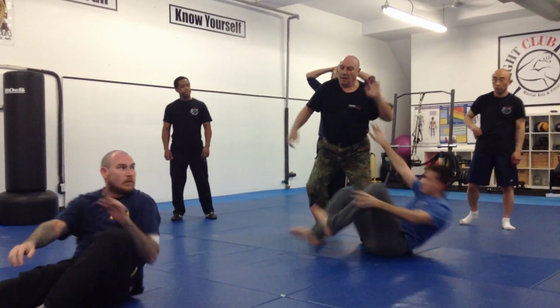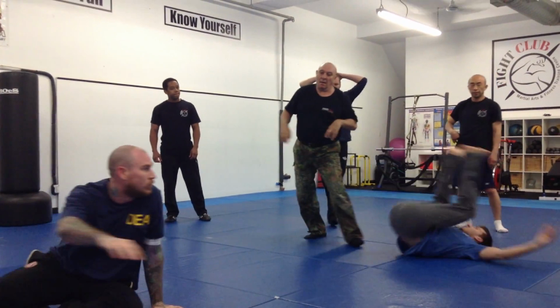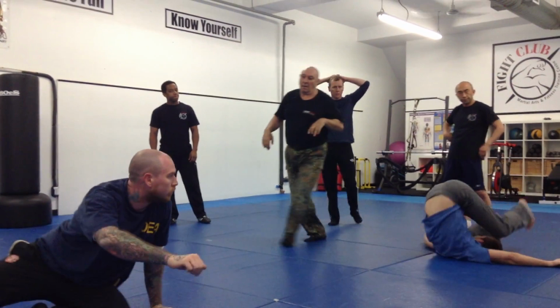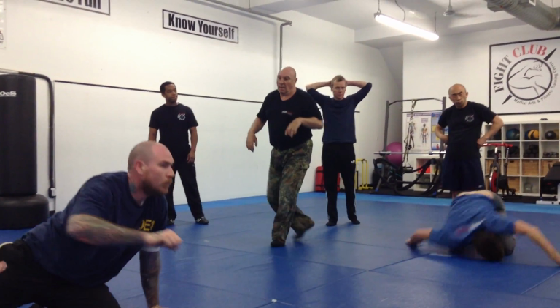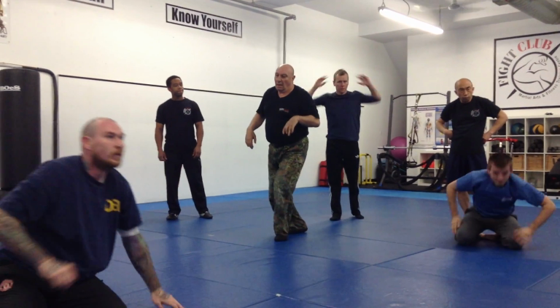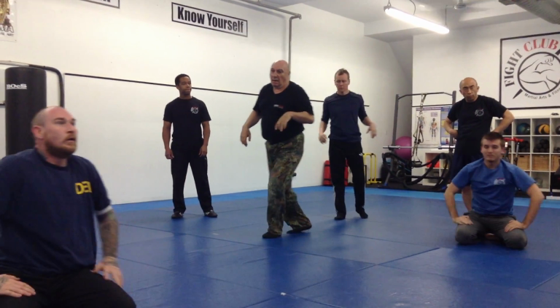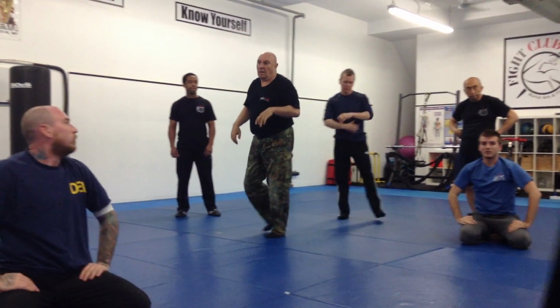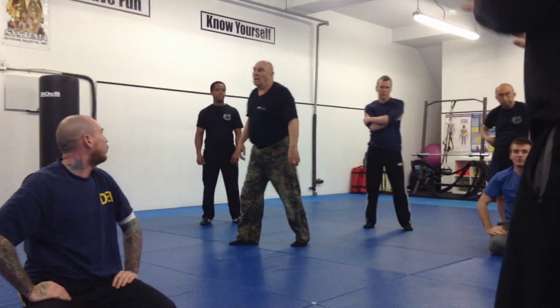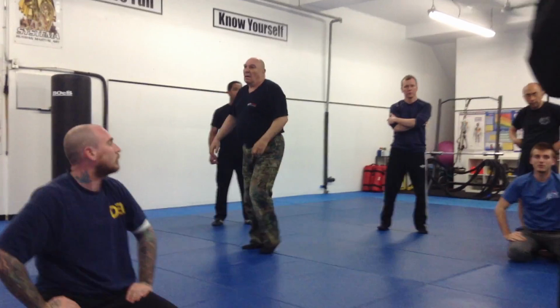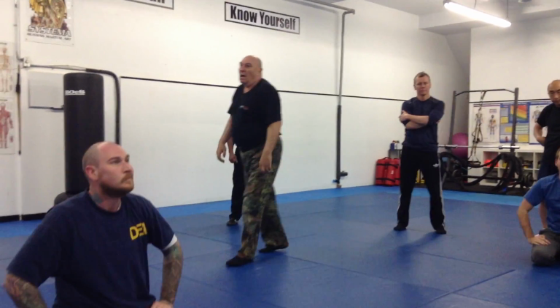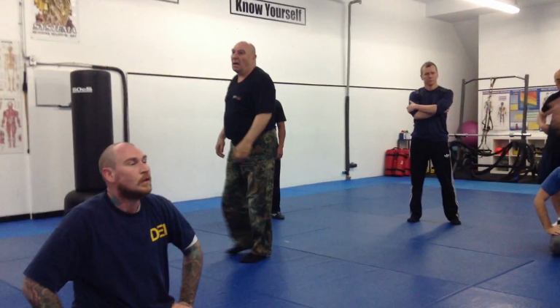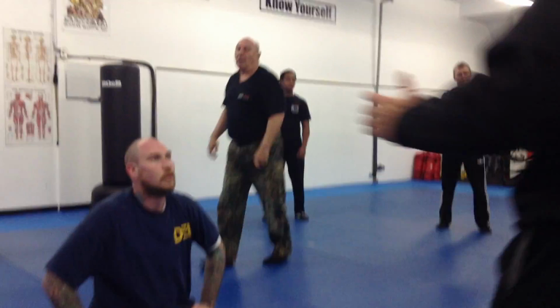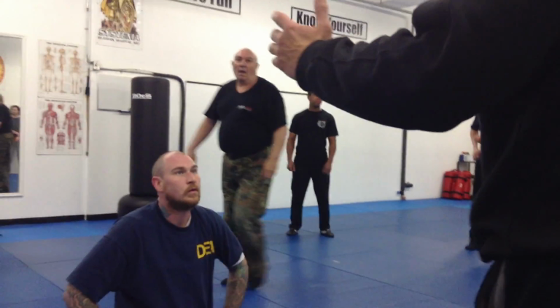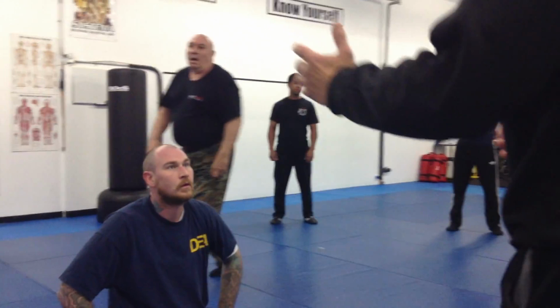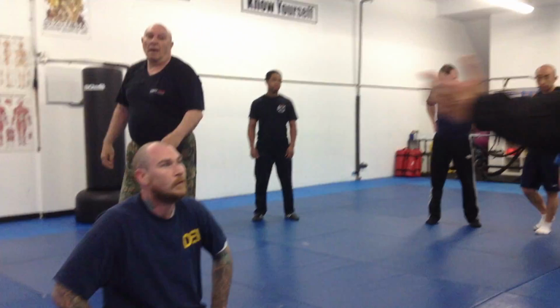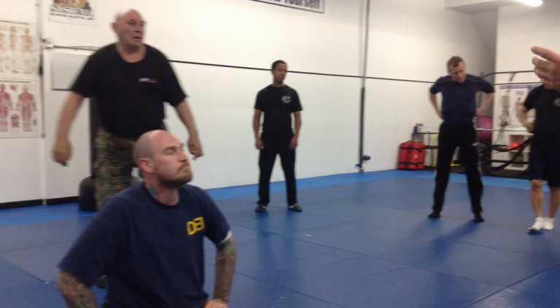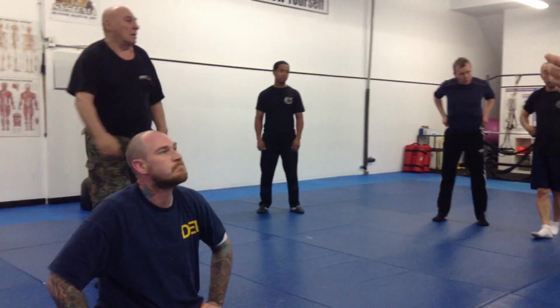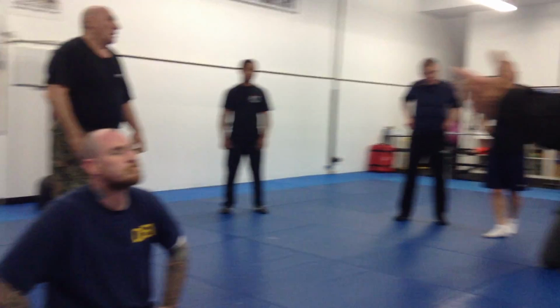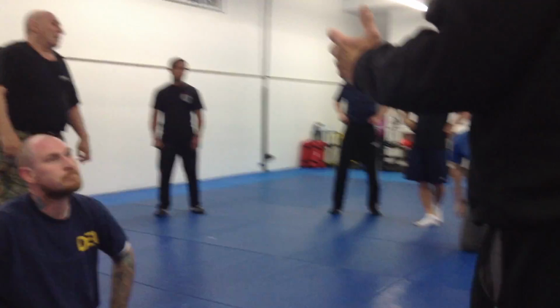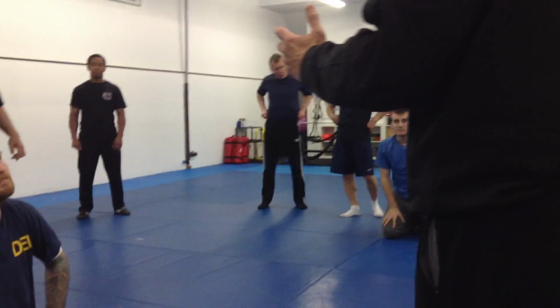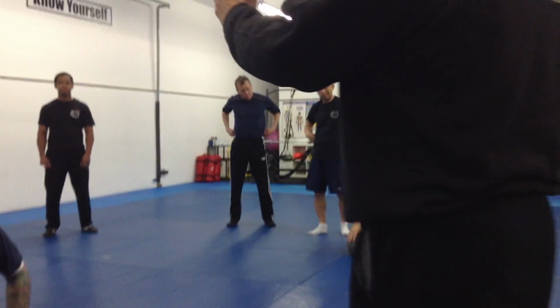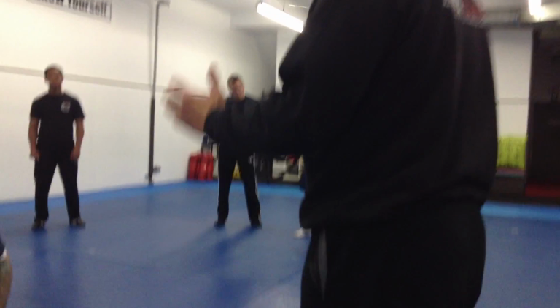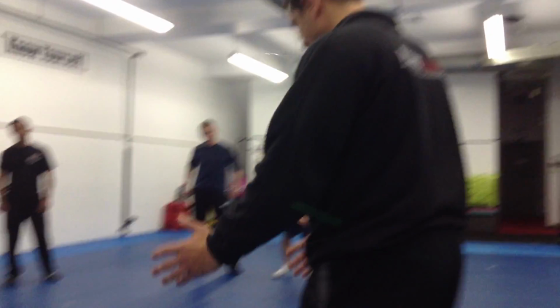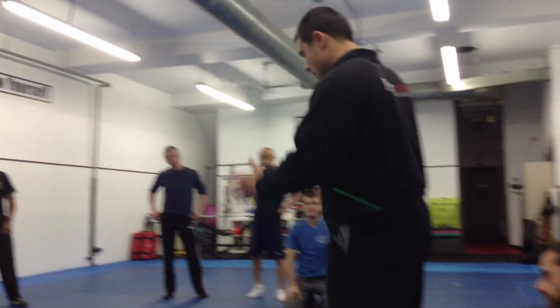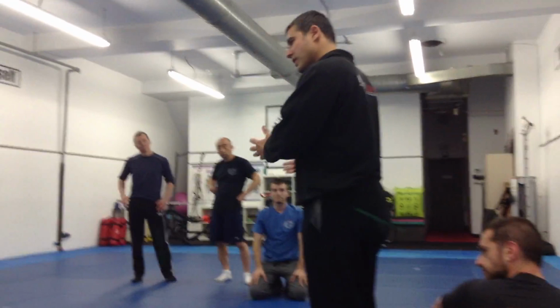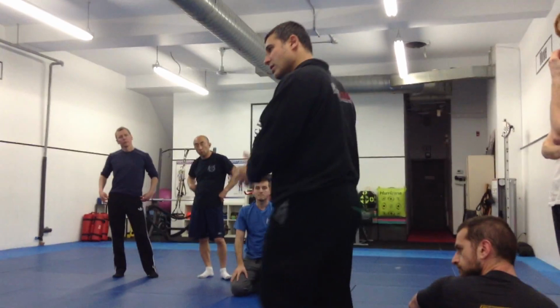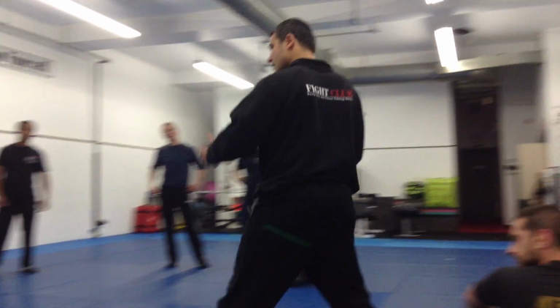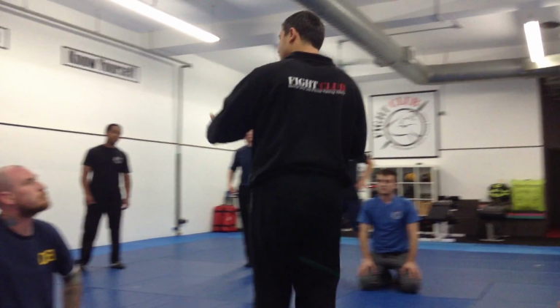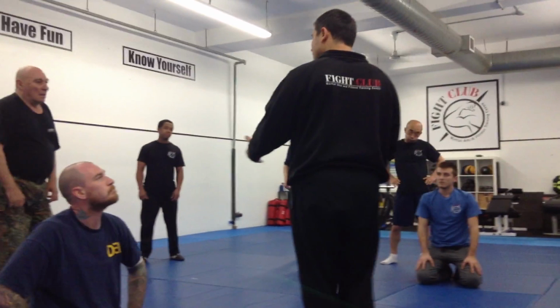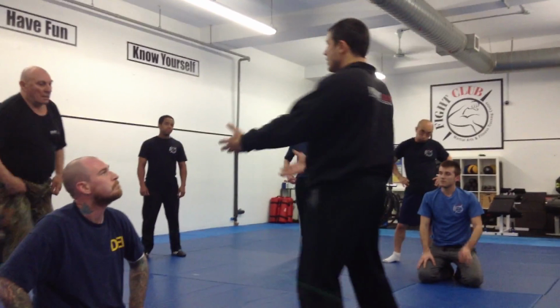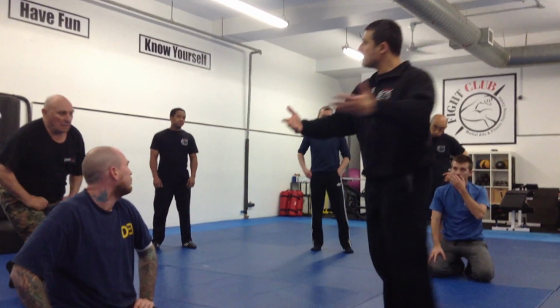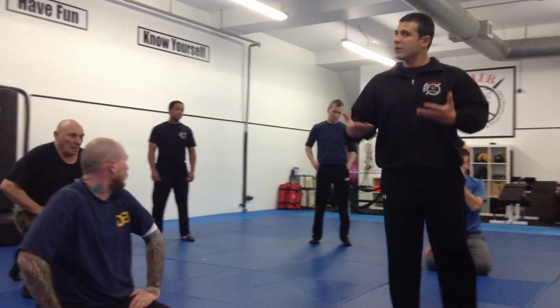You see how he is moving from one person to the other person — it looks really like this: I fight here, and I fight here, and I fight here, and I fight here.